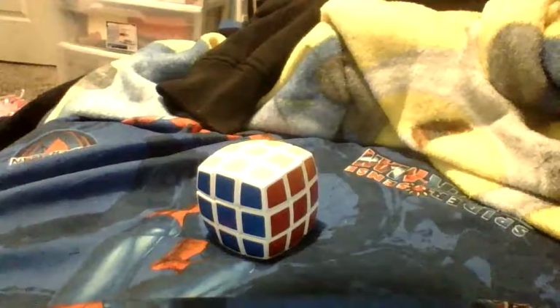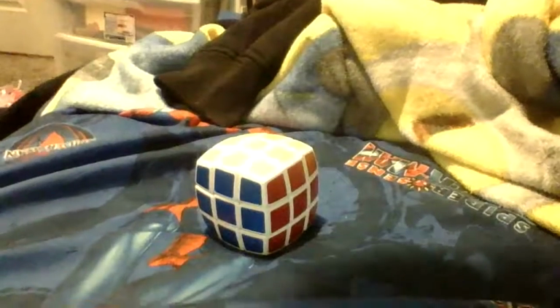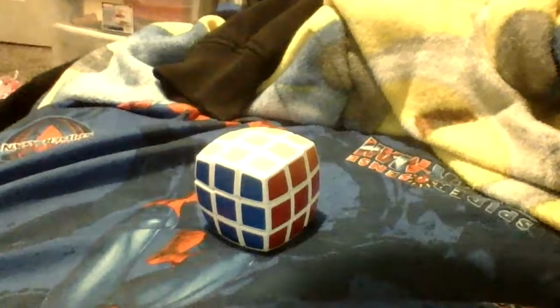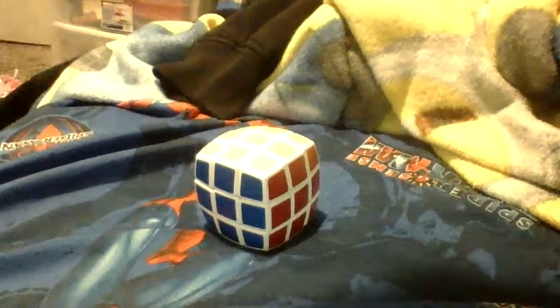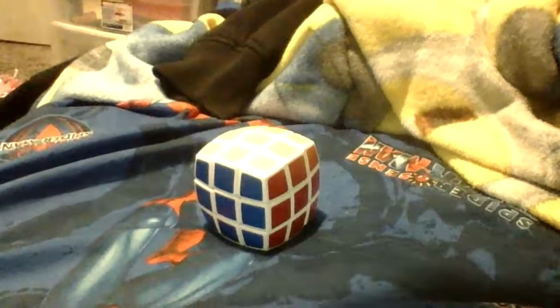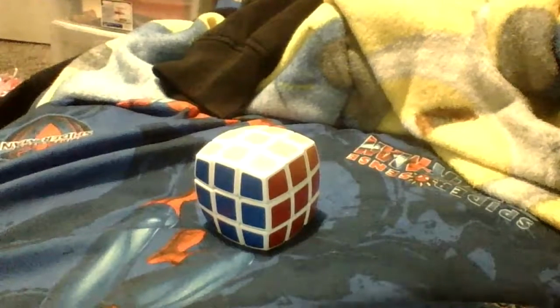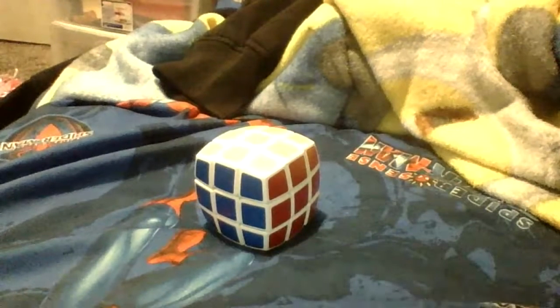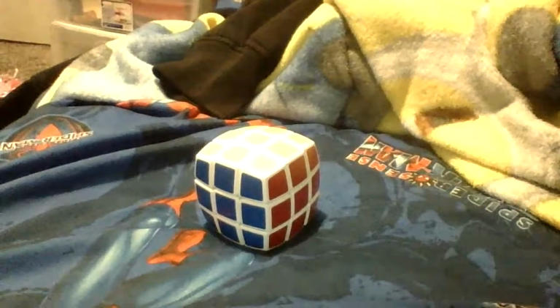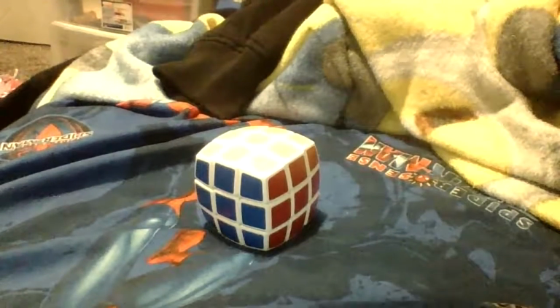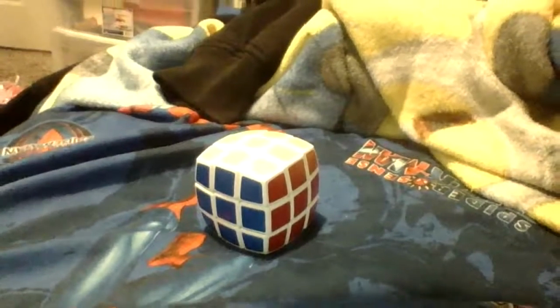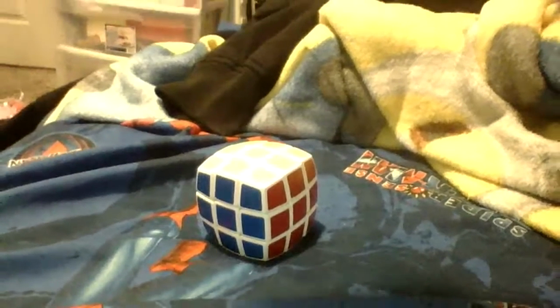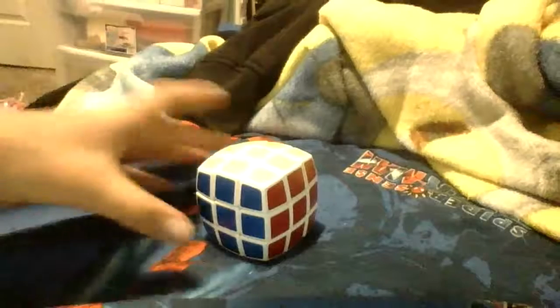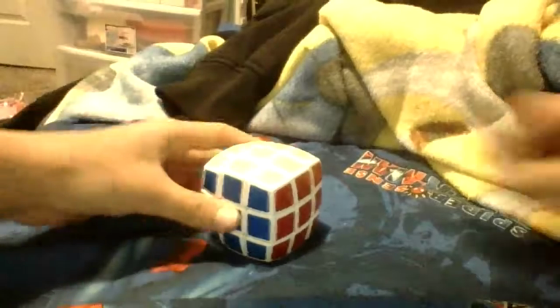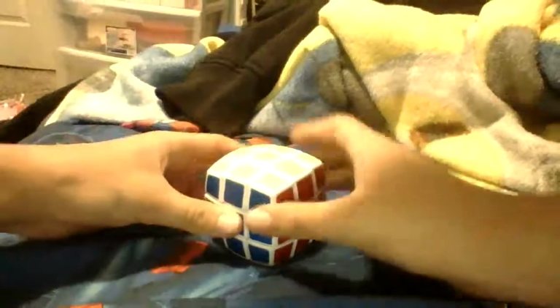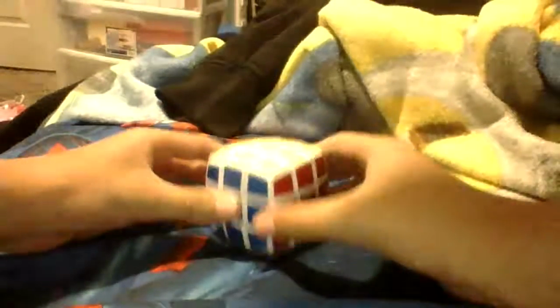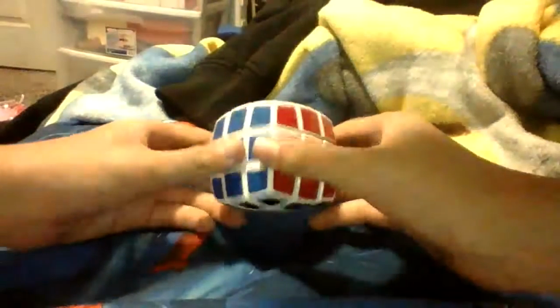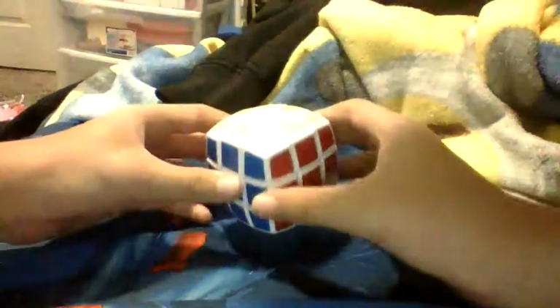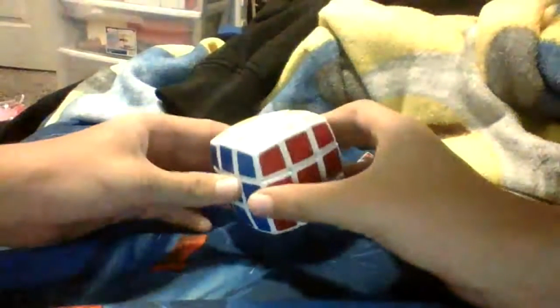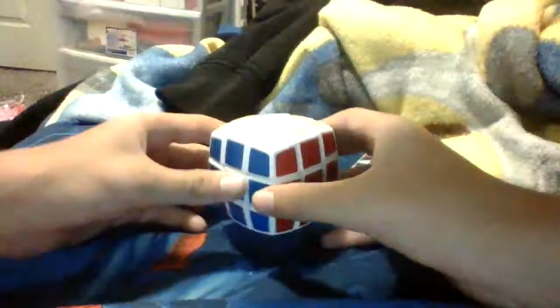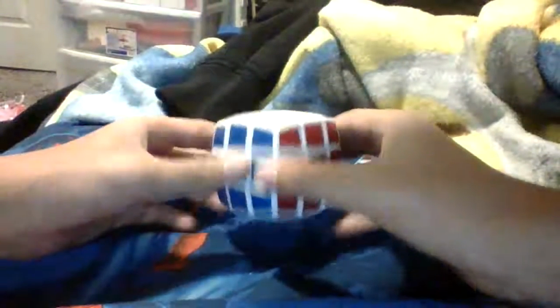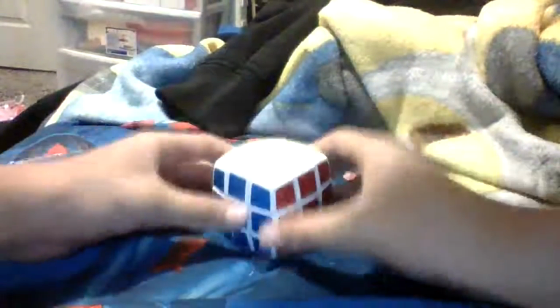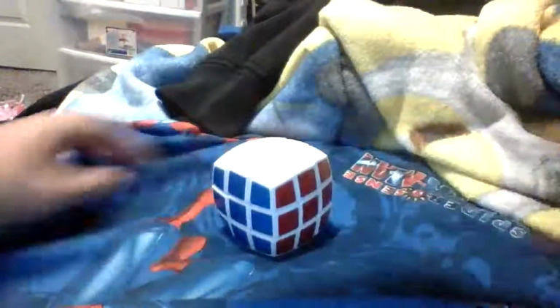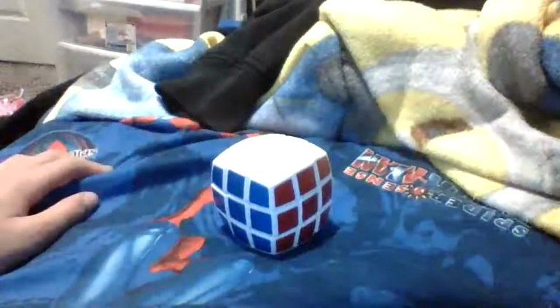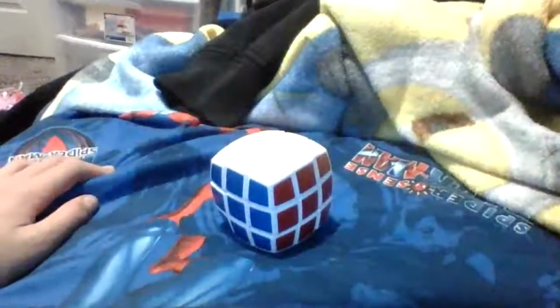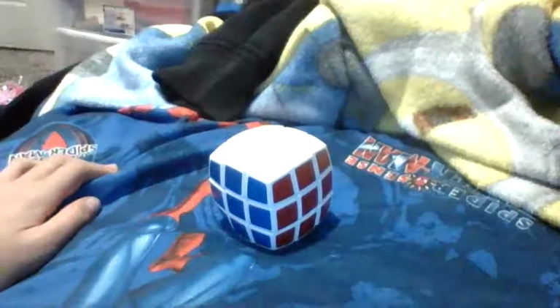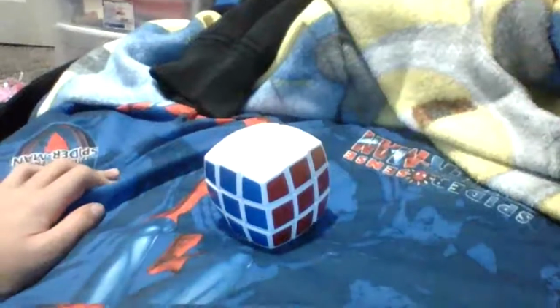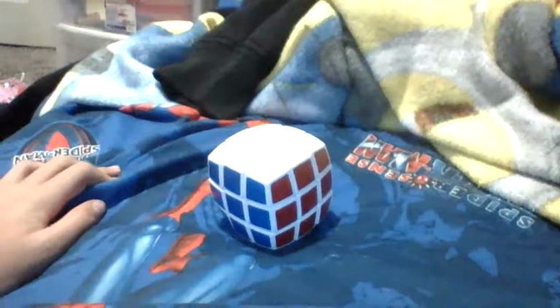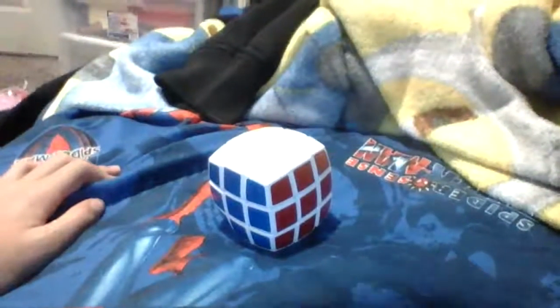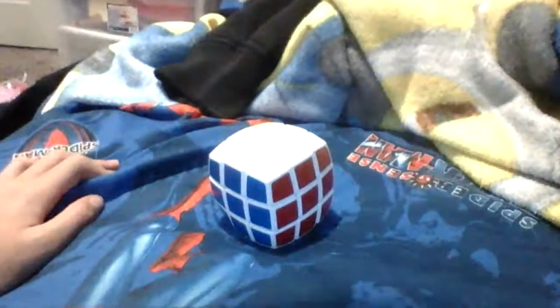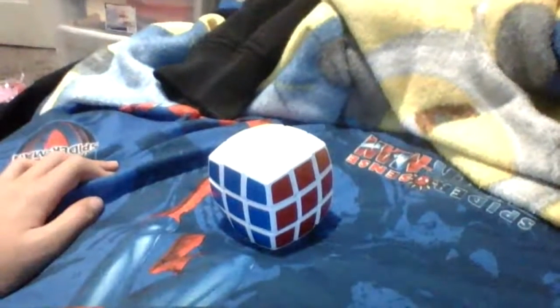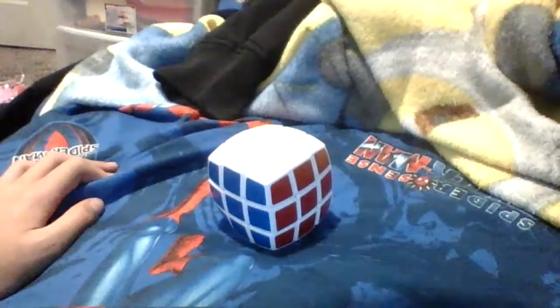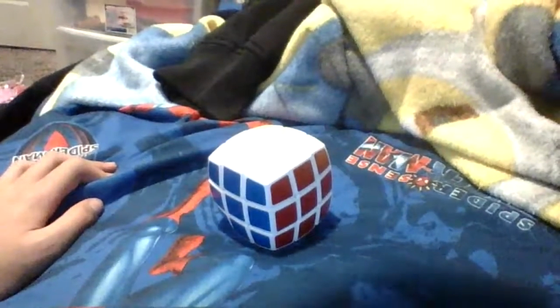Hey guys, back with another video. I'm going to be teaching you guys how to solve a Rubik's Cube in 5 seconds. This is based on the advanced method video that I made.